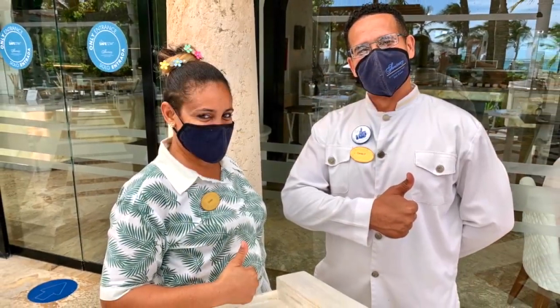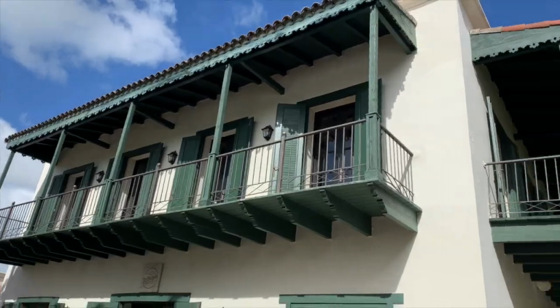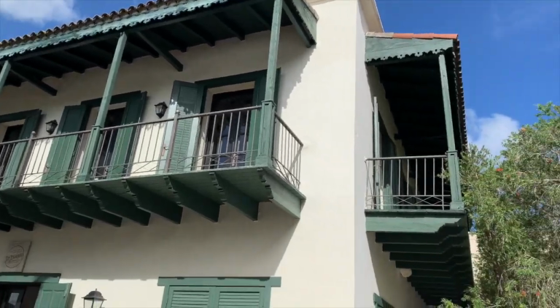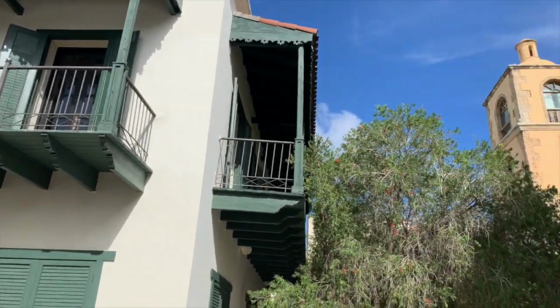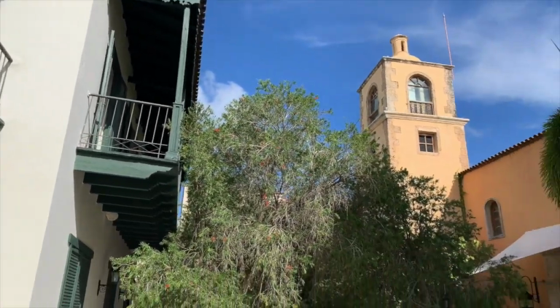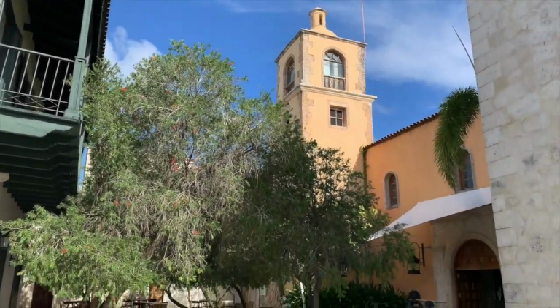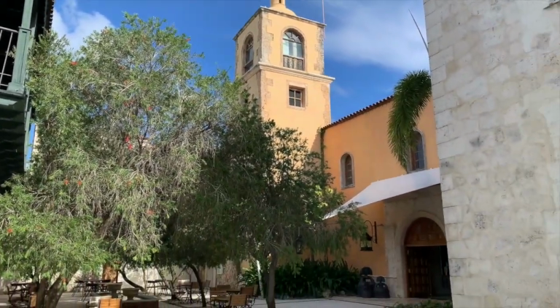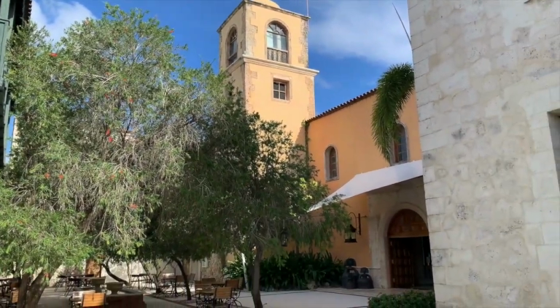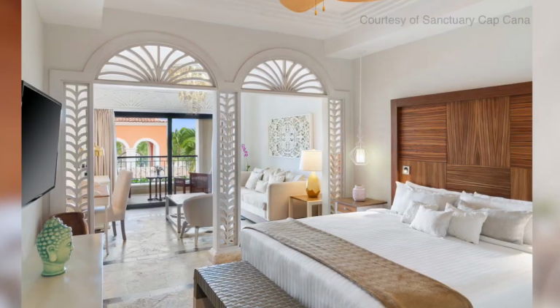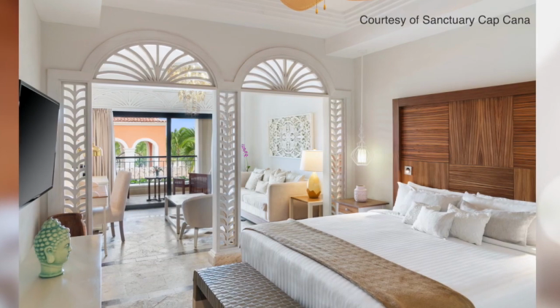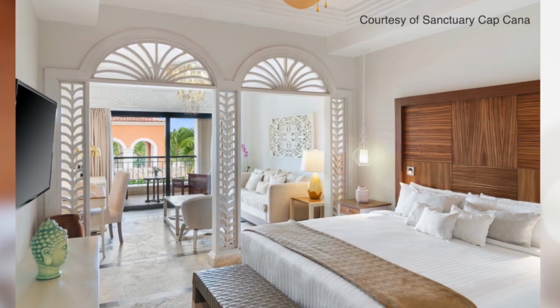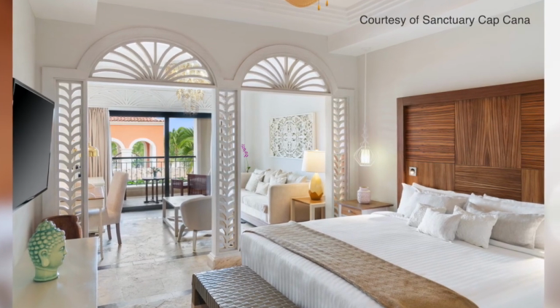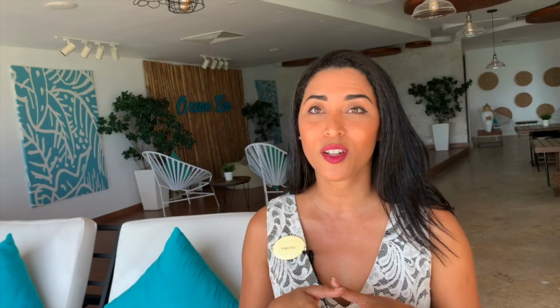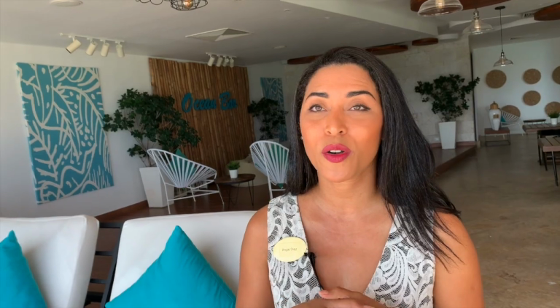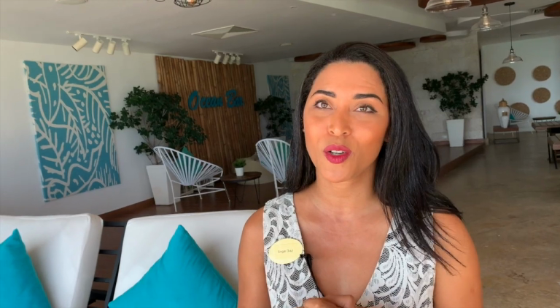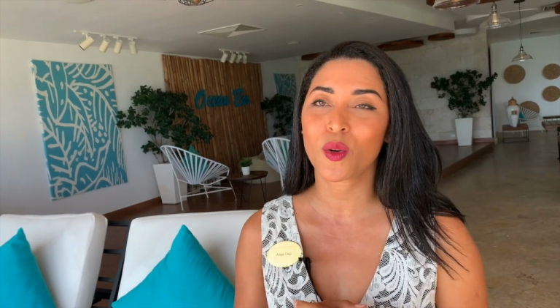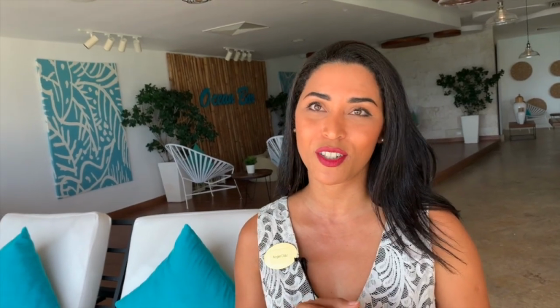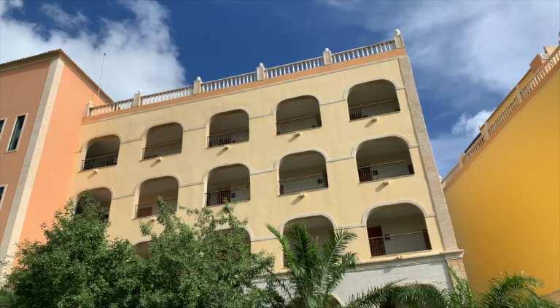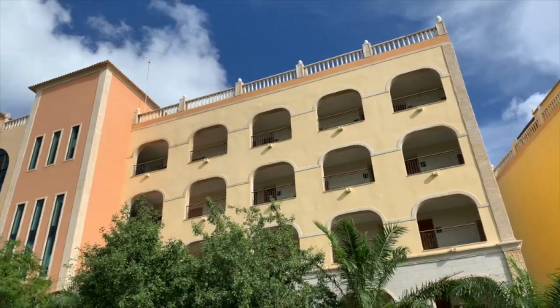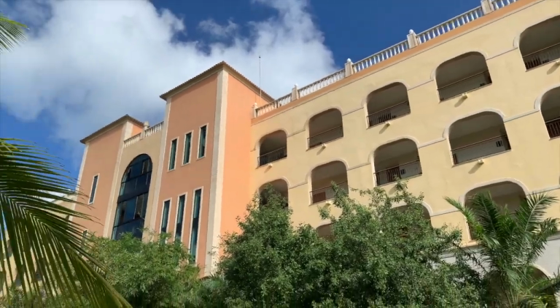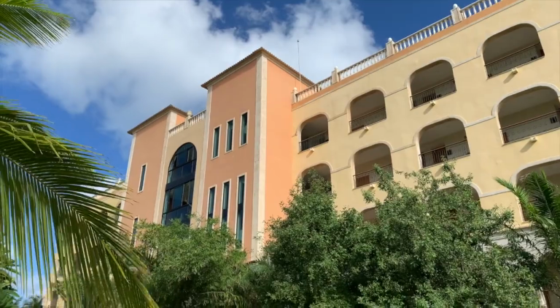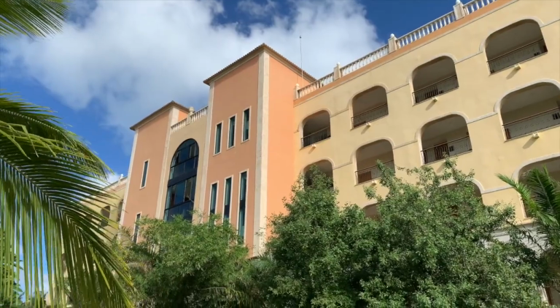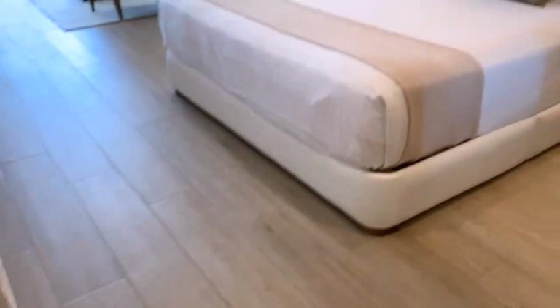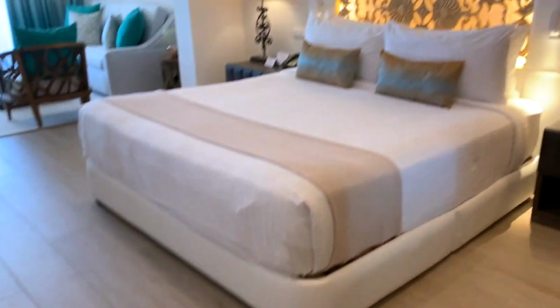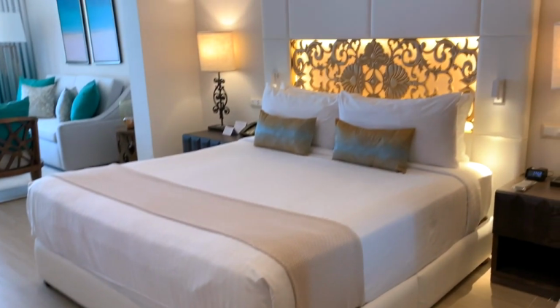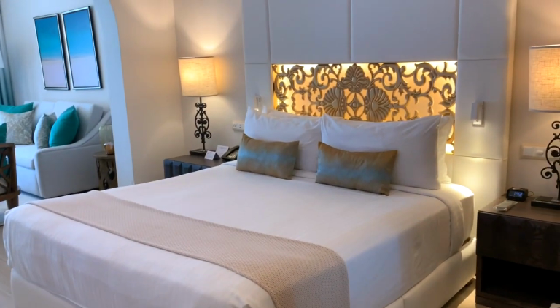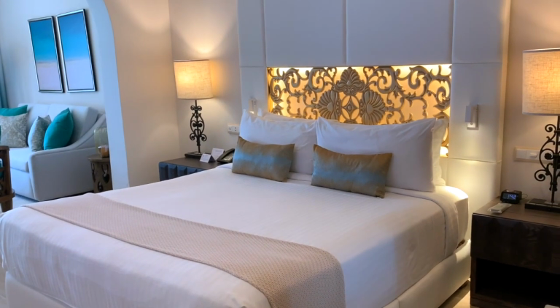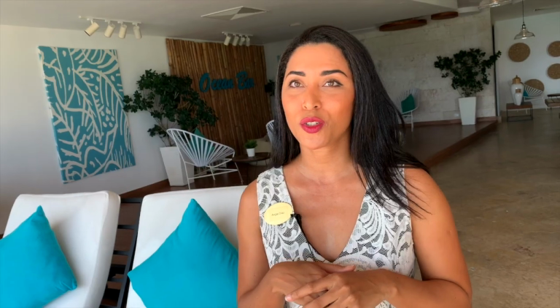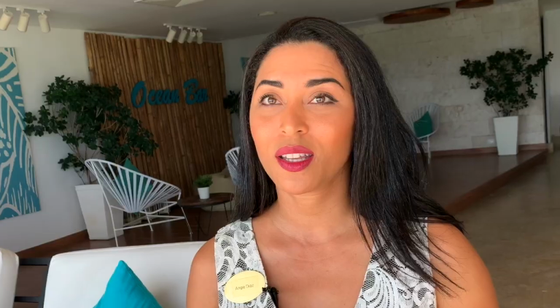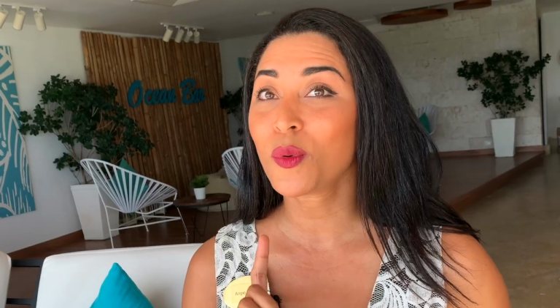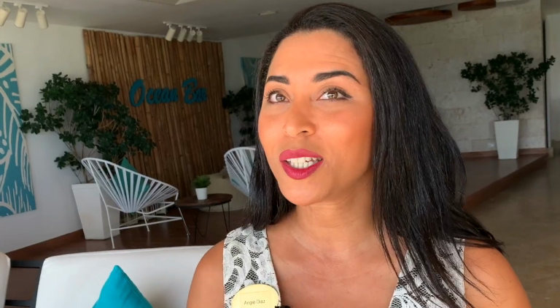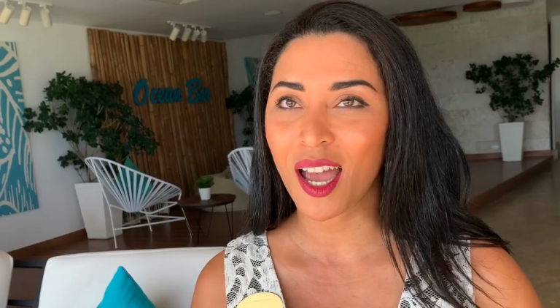We have our colonial area where our leading category, the Junior Suite Ocean View, is located. 80% of our inventory is oceanfront. We also have the luxury buildings, with the Luxury Junior Suite, the Premium Luxury Junior Suite, and the one and only penthouse.